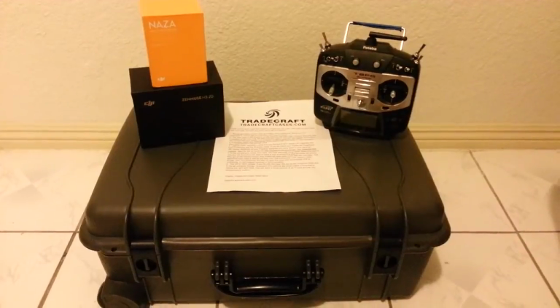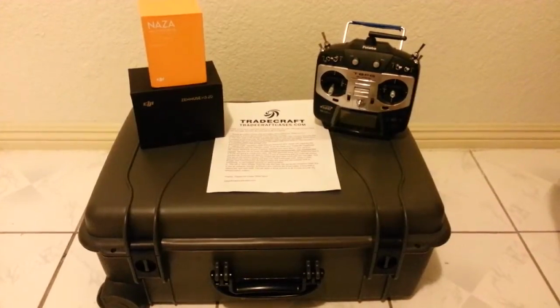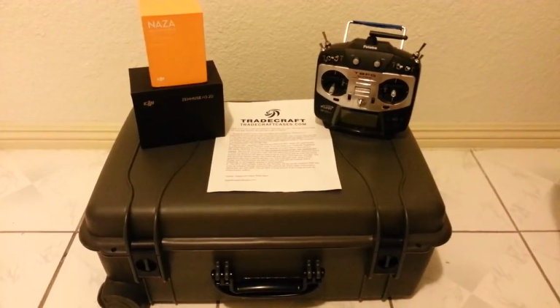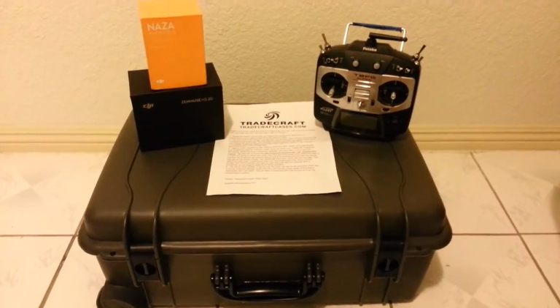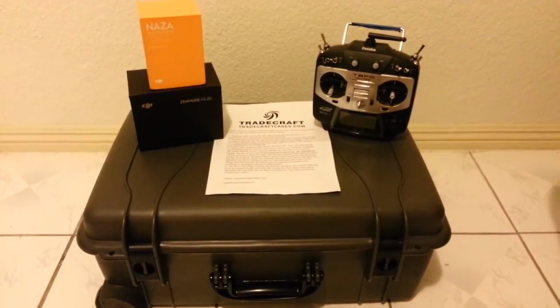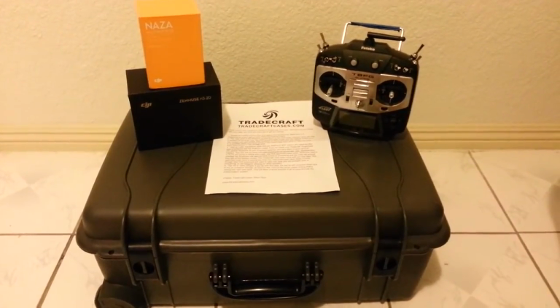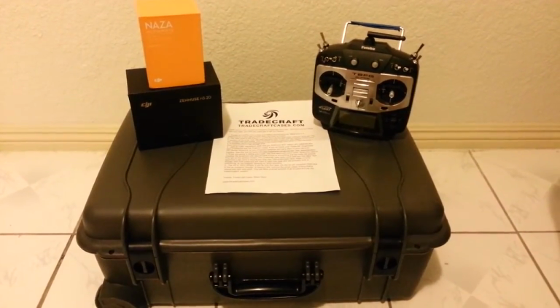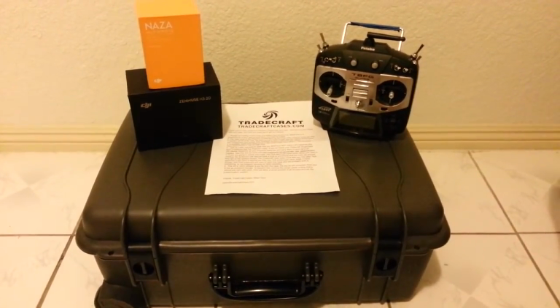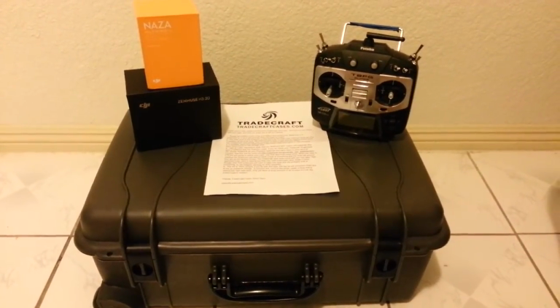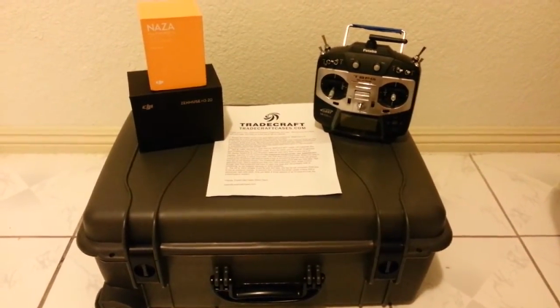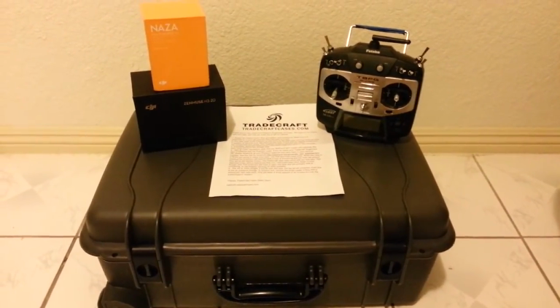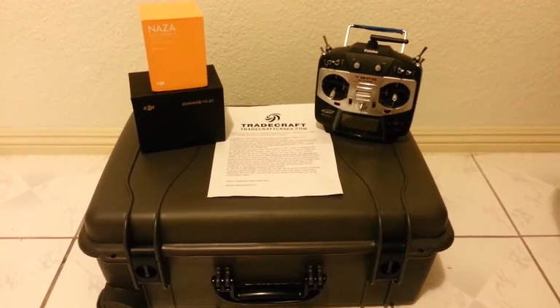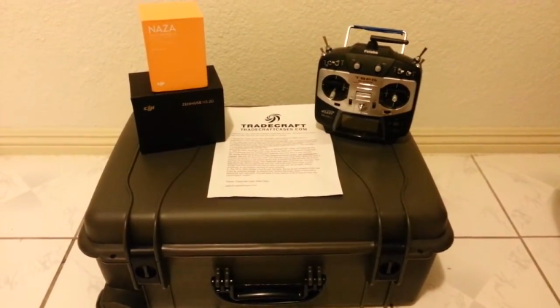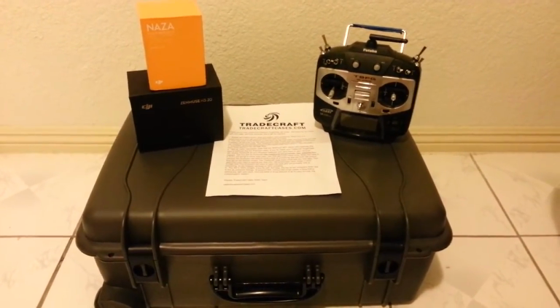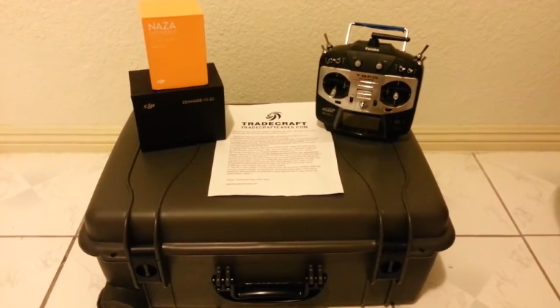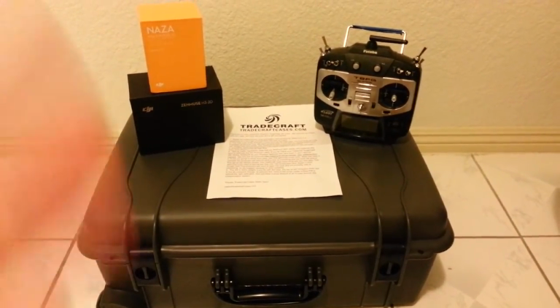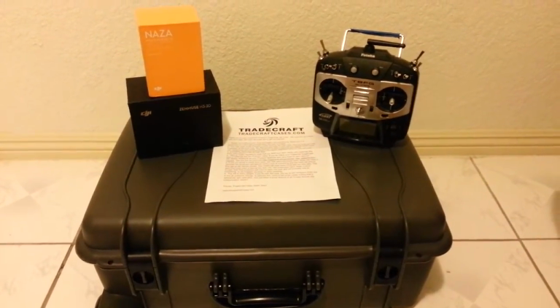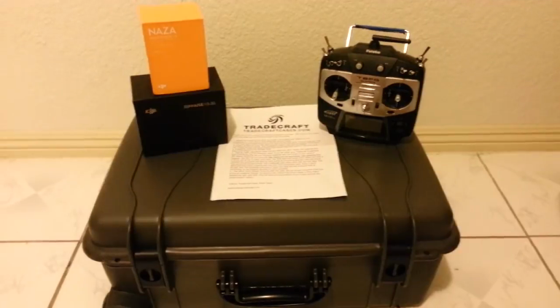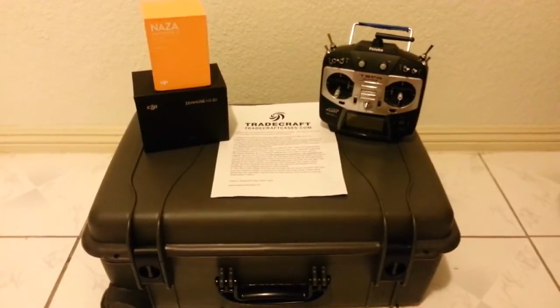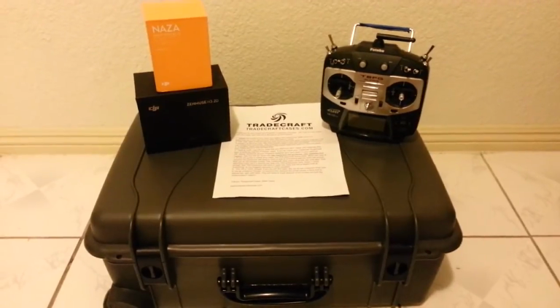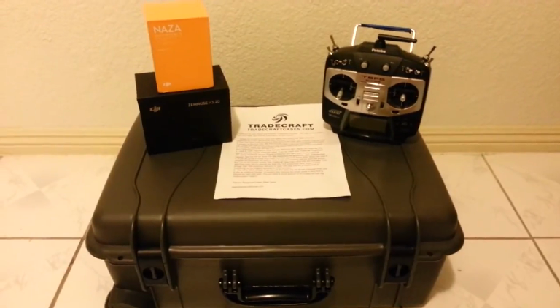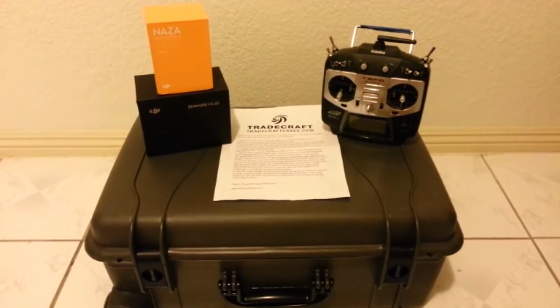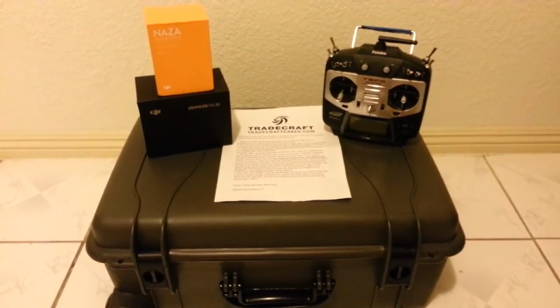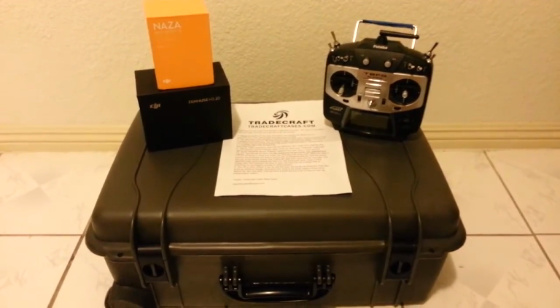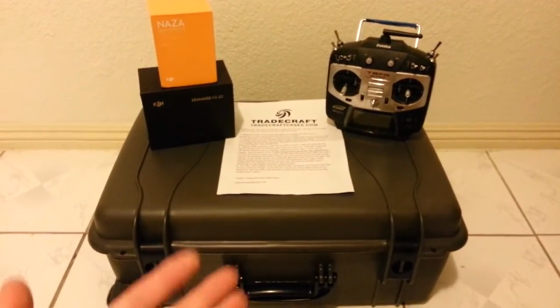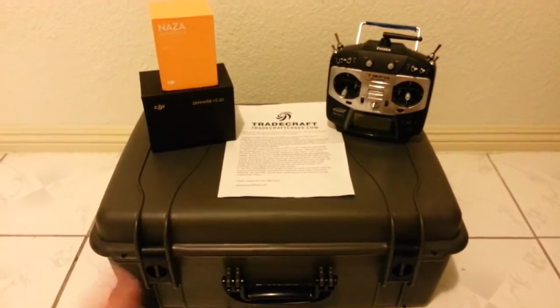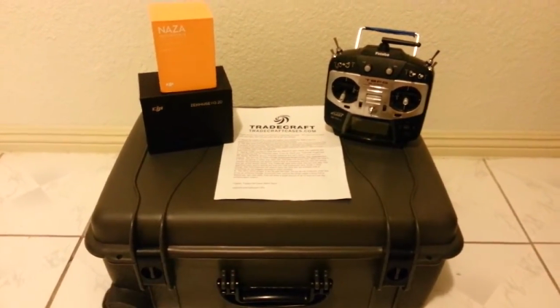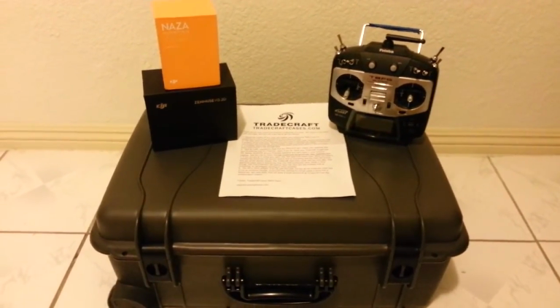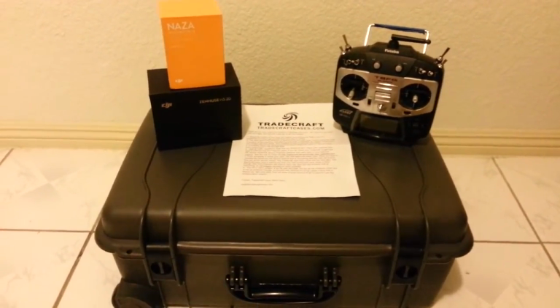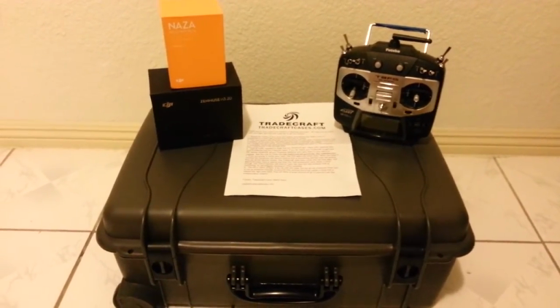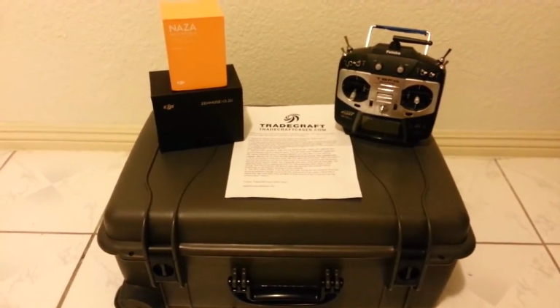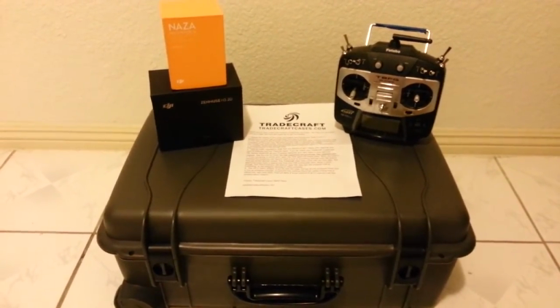Hey guys, here's part 1 of my custom Phantom build. Part 1 is going to be more of an overview of what I use in my custom Phantom build.